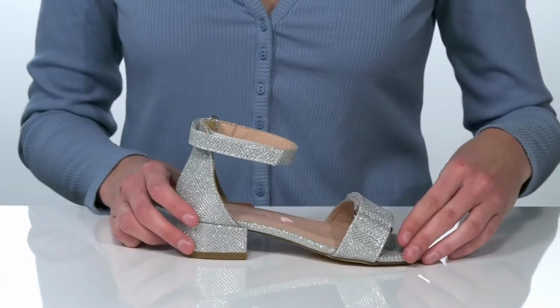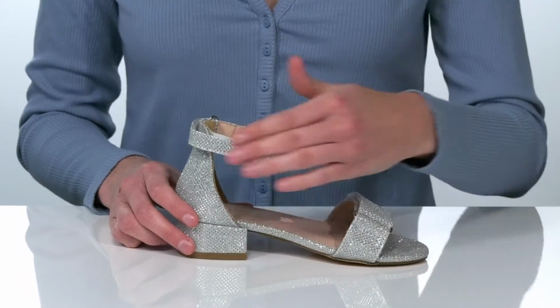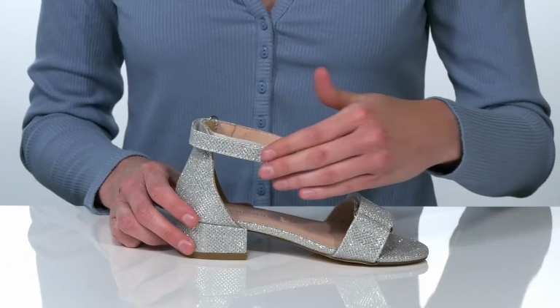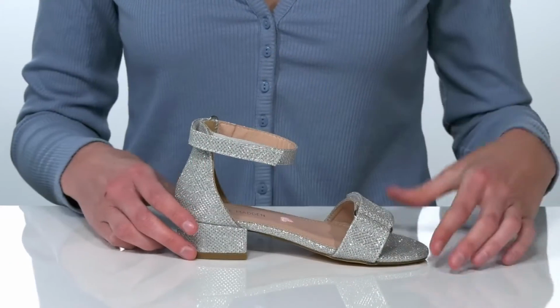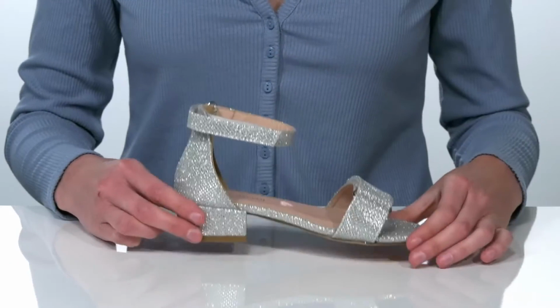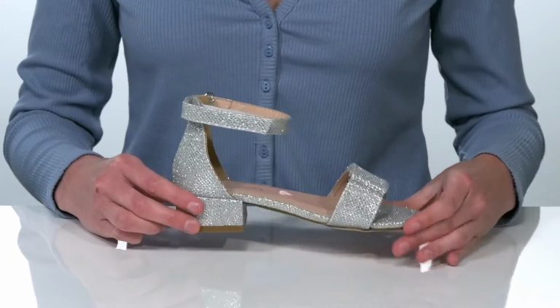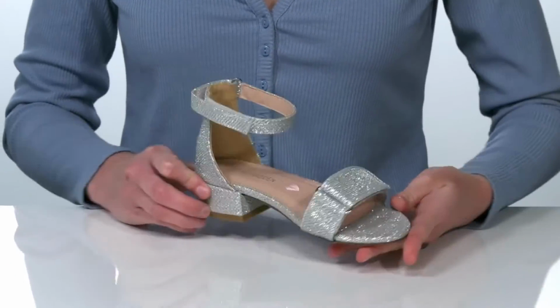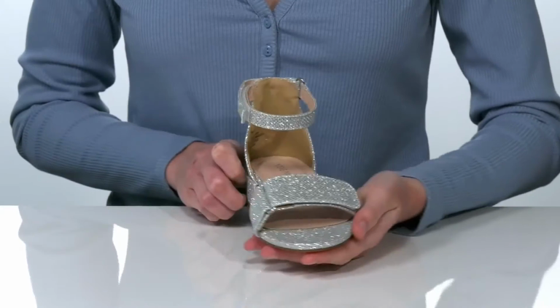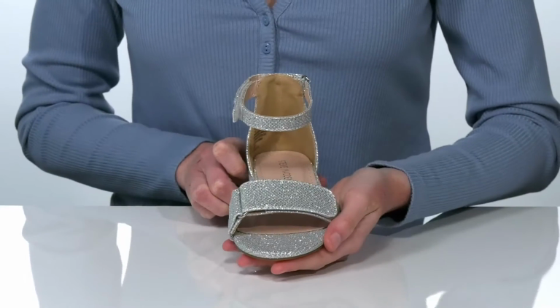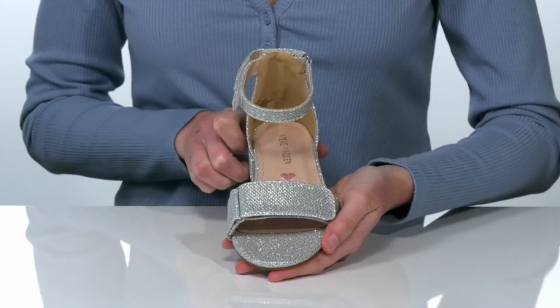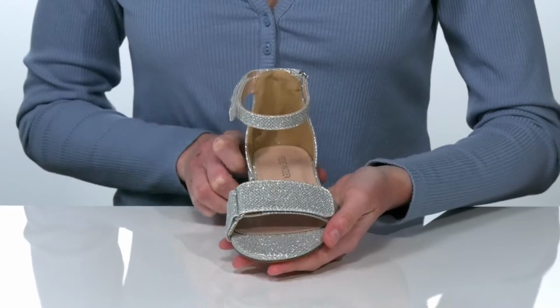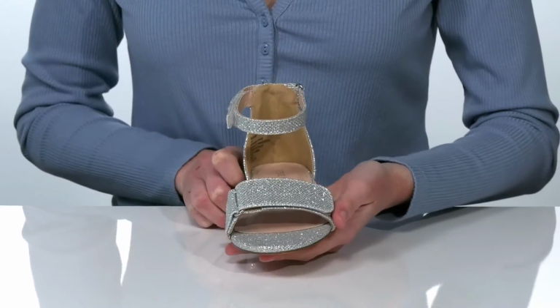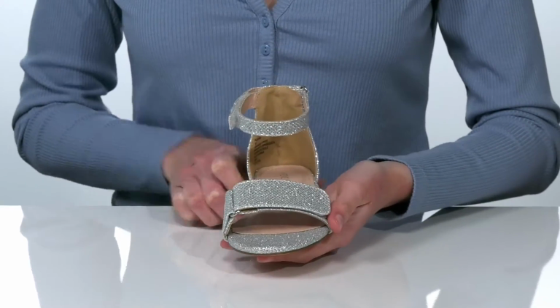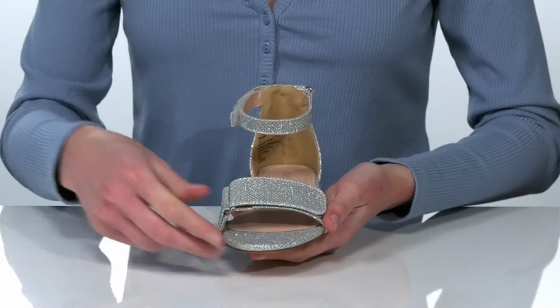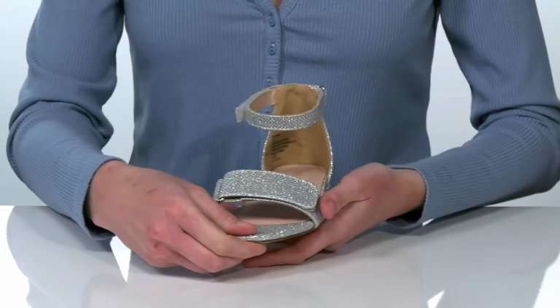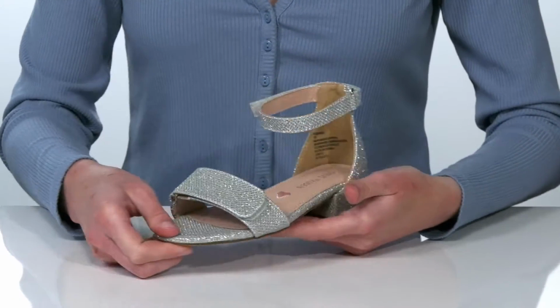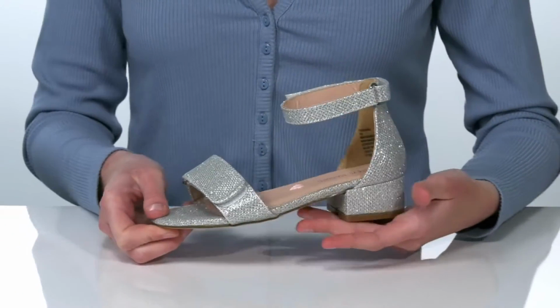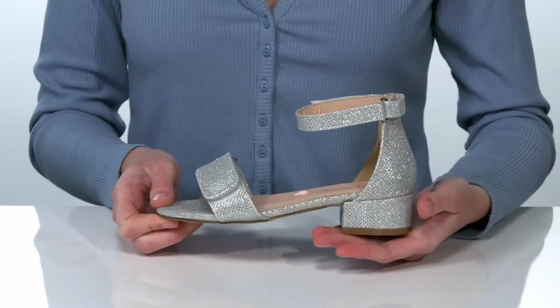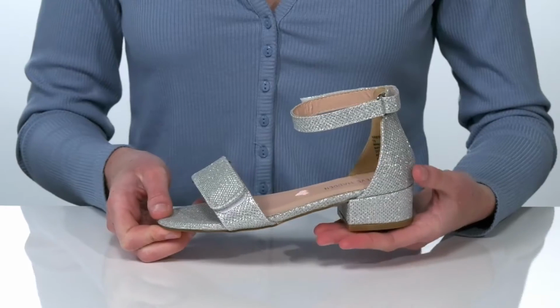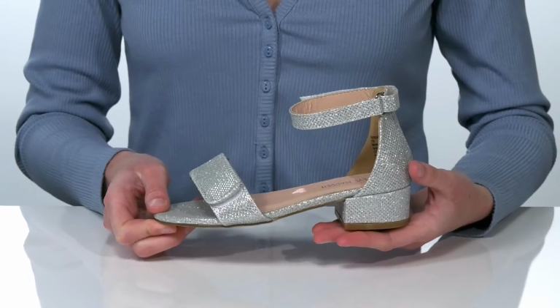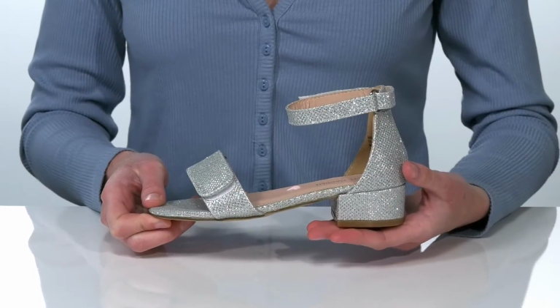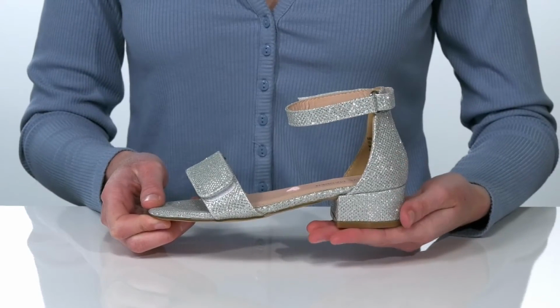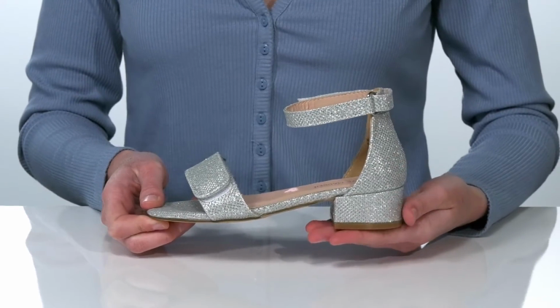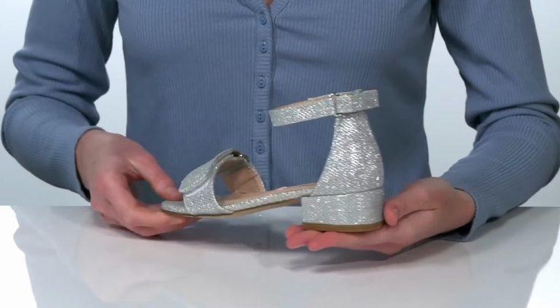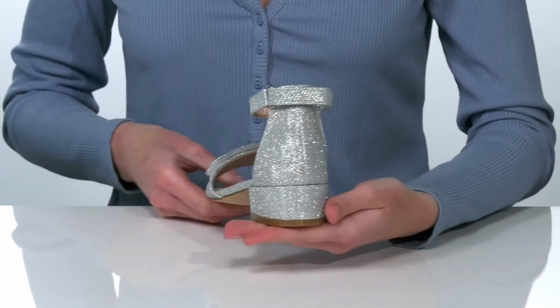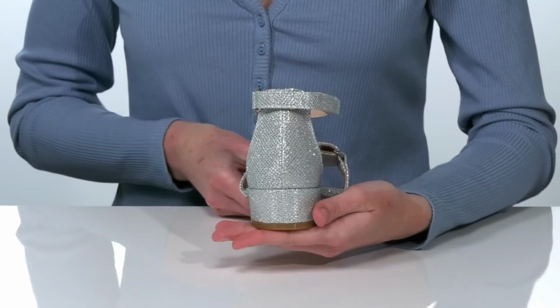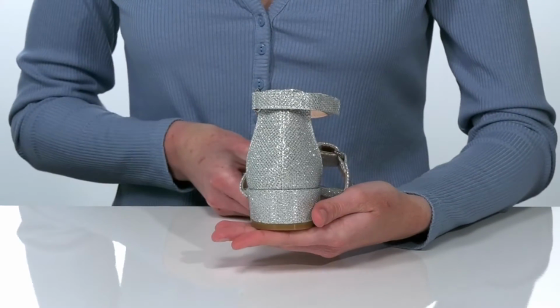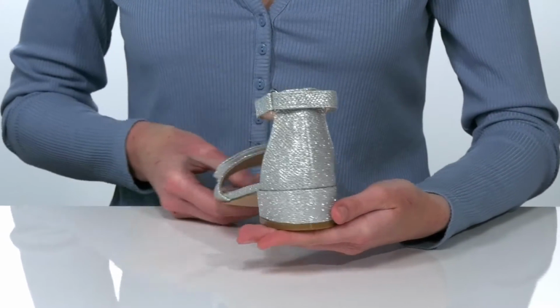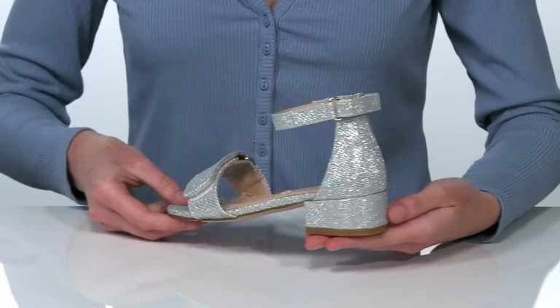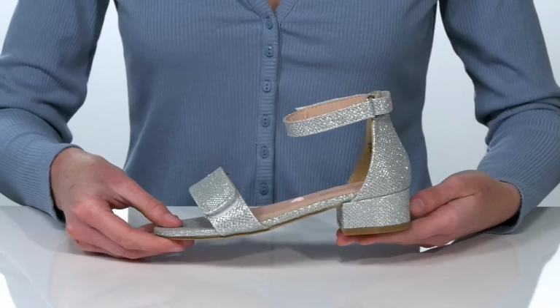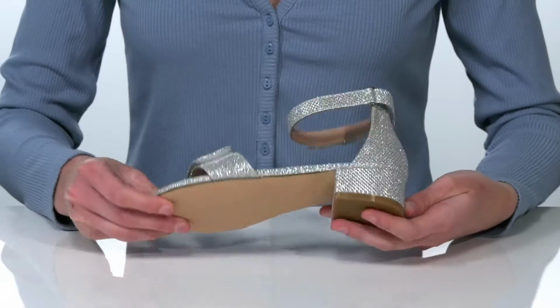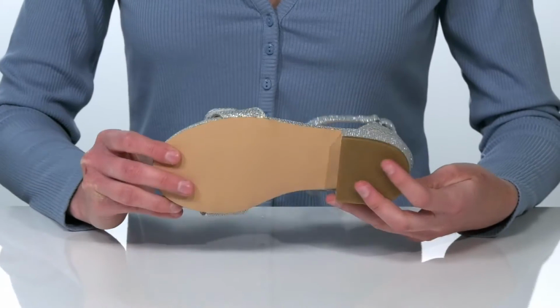I love the glittery textile upper on this pair — it makes them perfect for your little one's next special event. The low heel at the back is just over an inch tall and underneath,